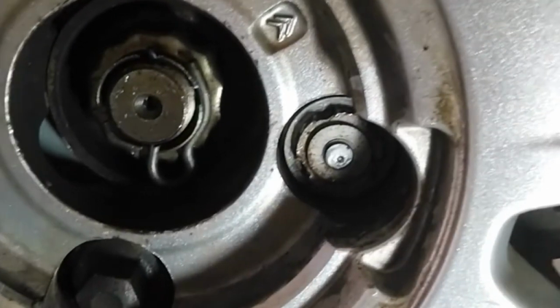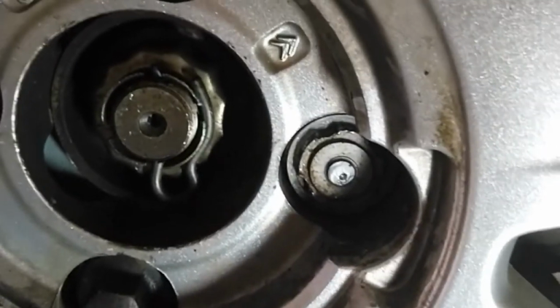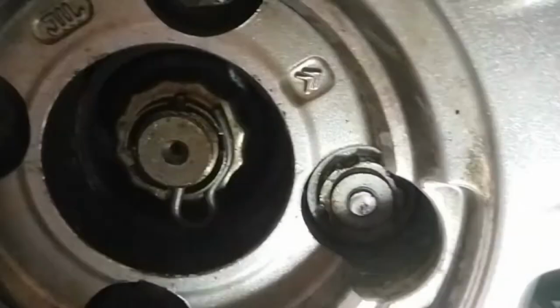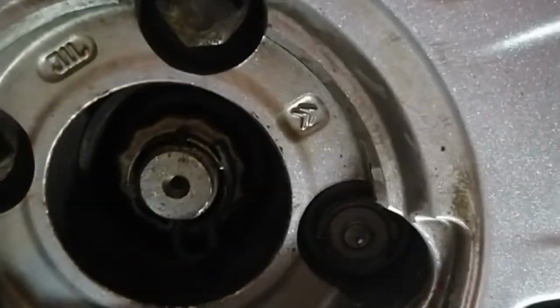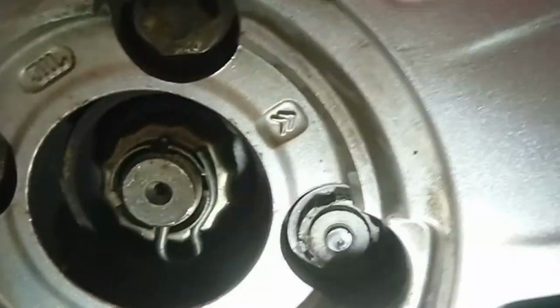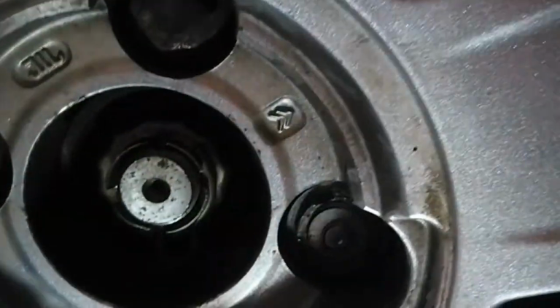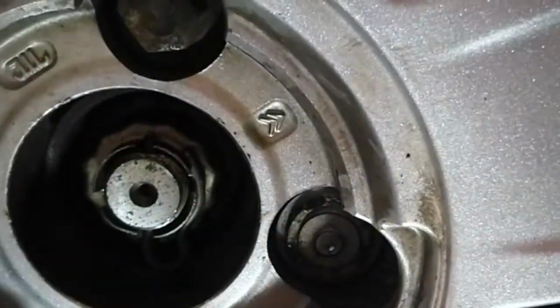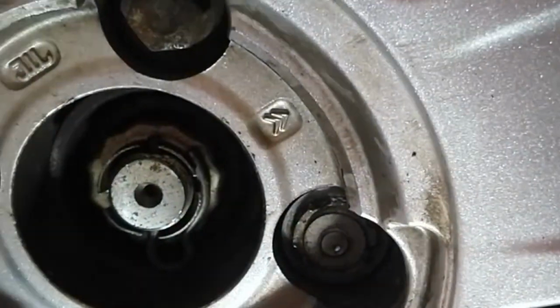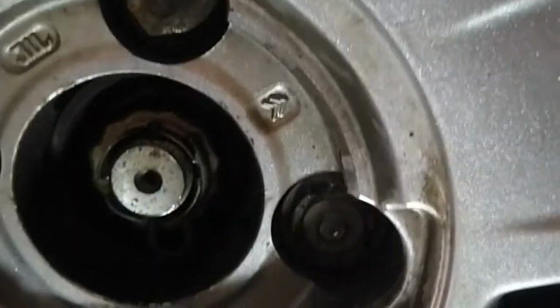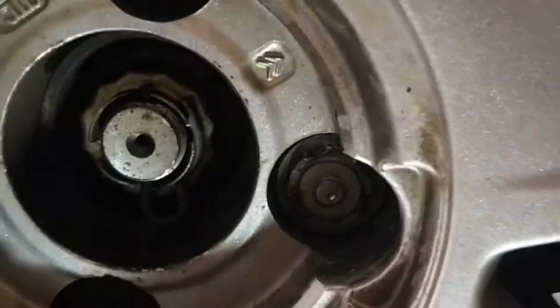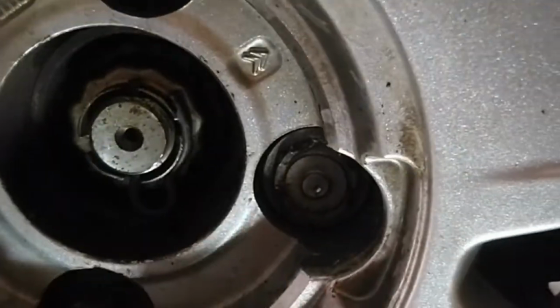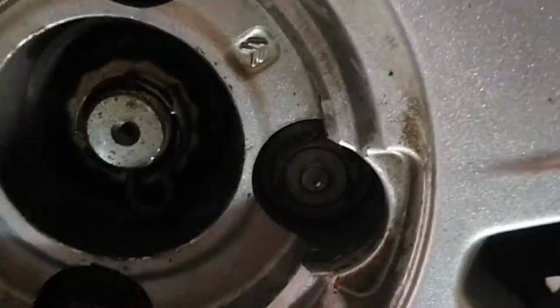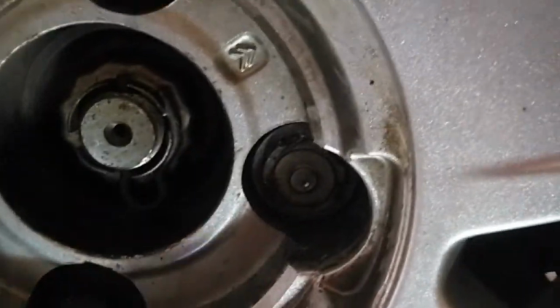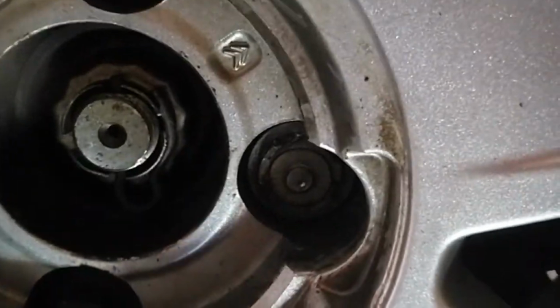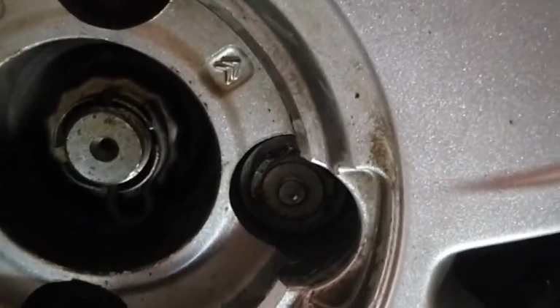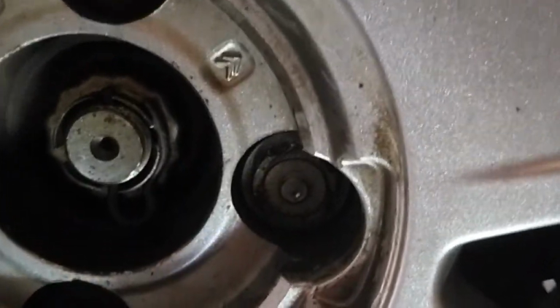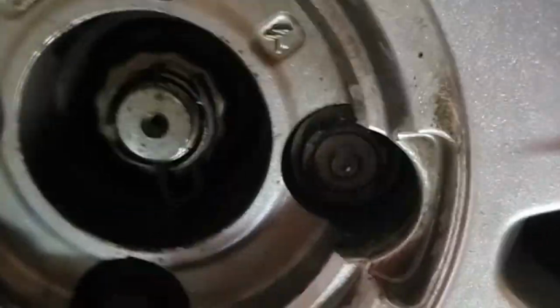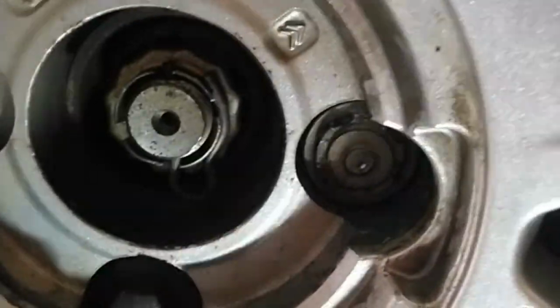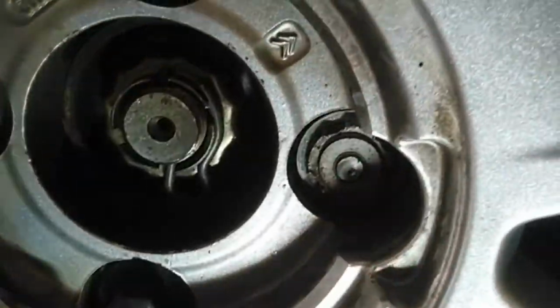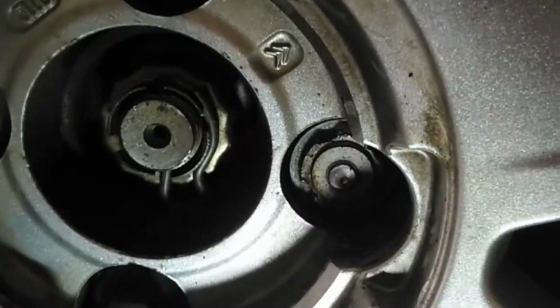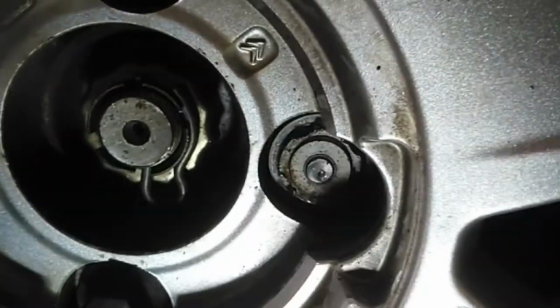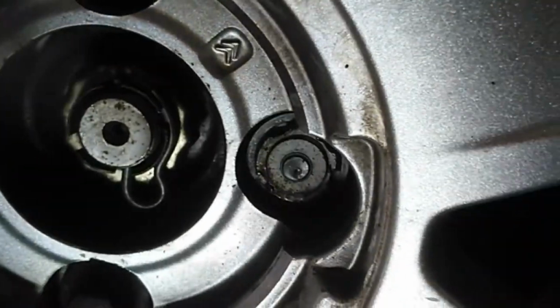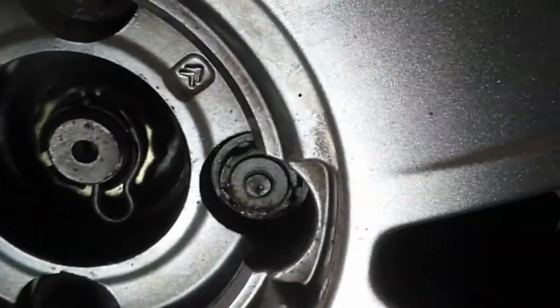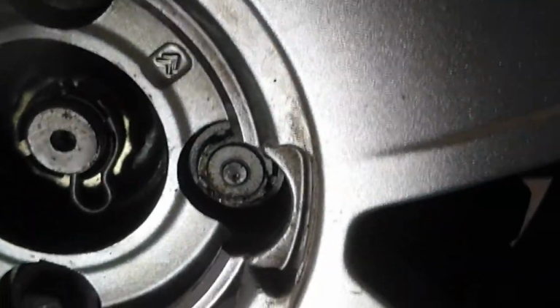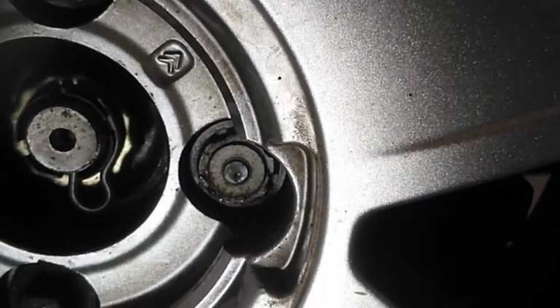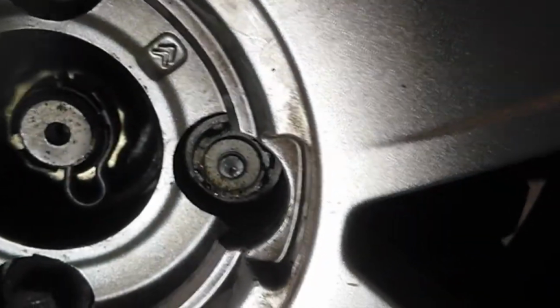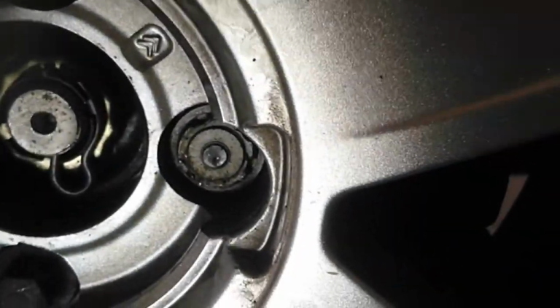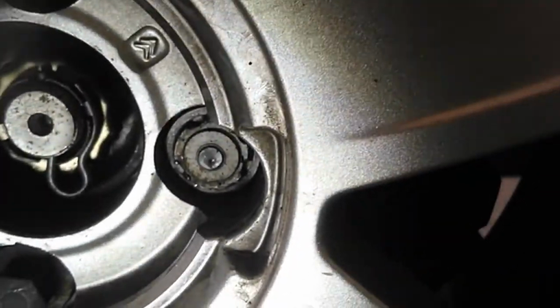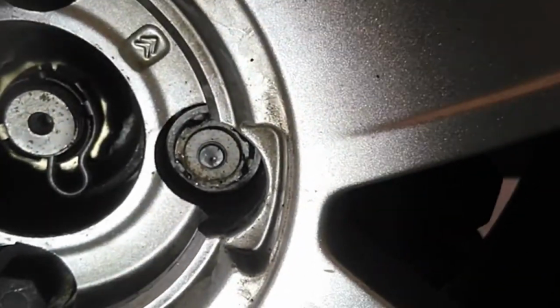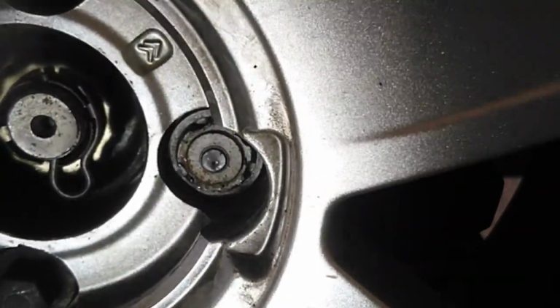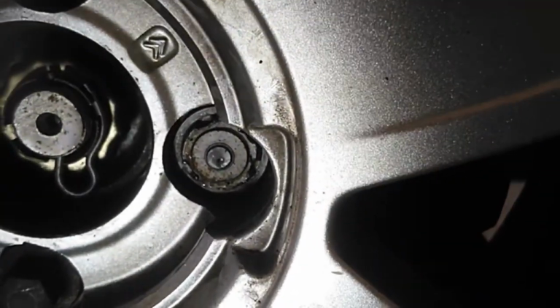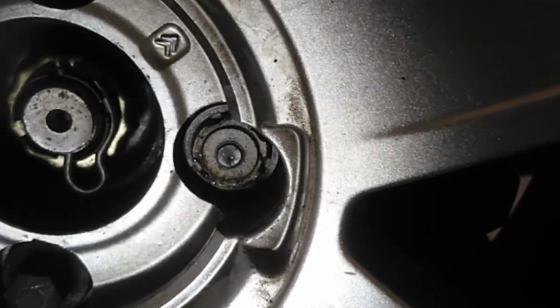I've just made a centre punch. What I'm going to do is drill the 9mm hole as previously mentioned, and then try and knock a spline into it and turn it that way. We'll see how we get on.